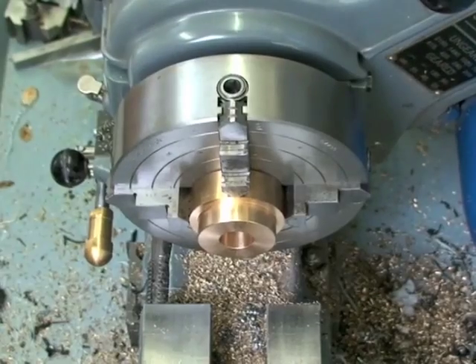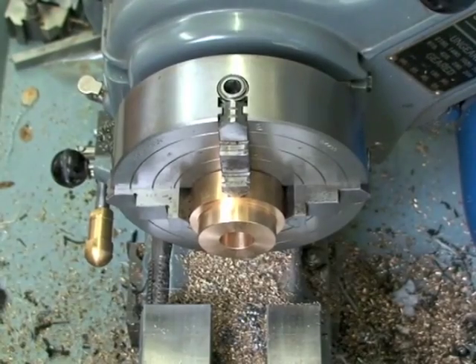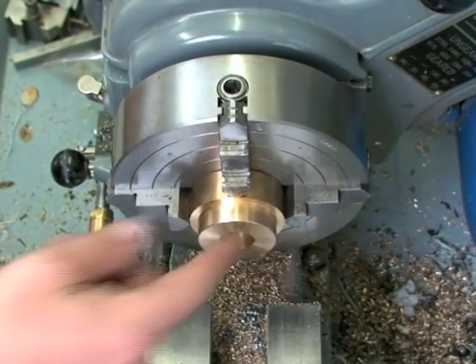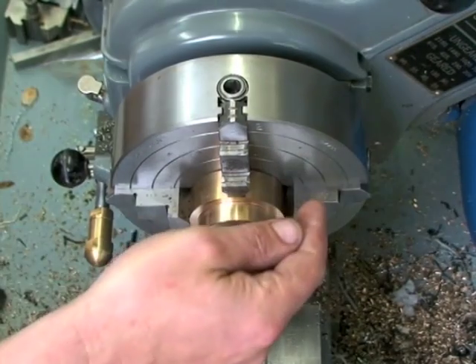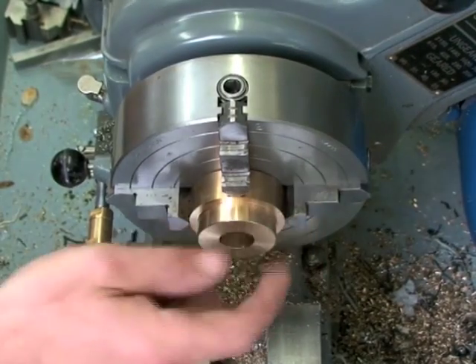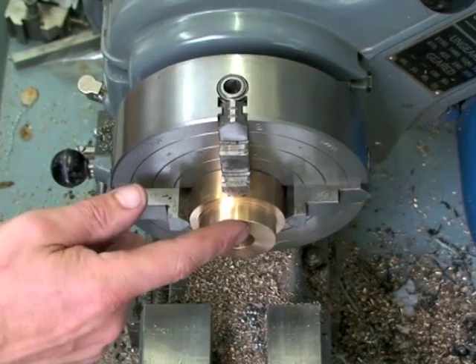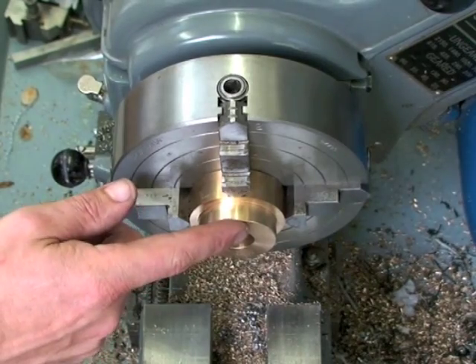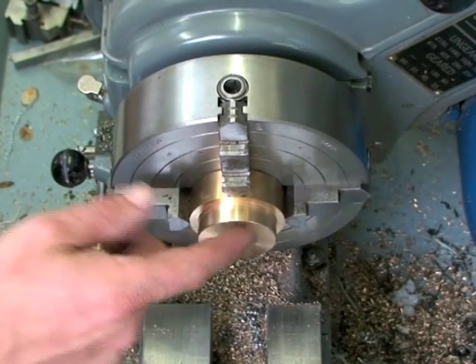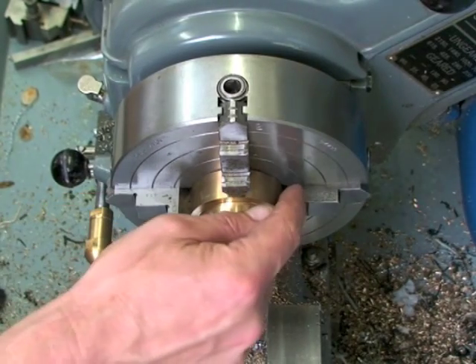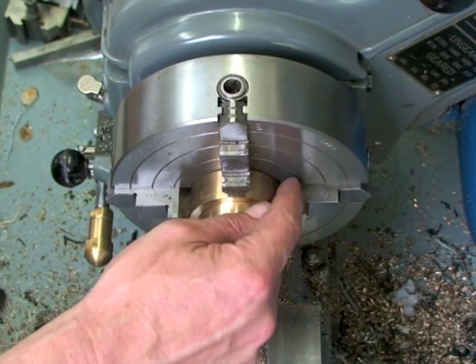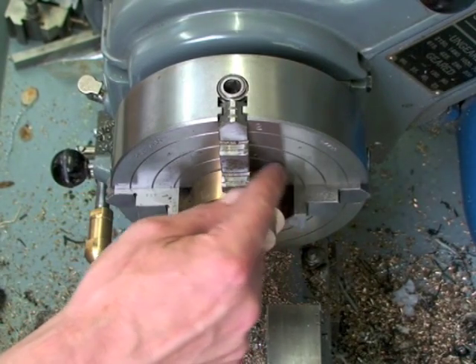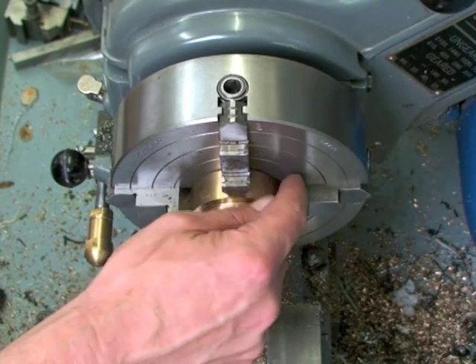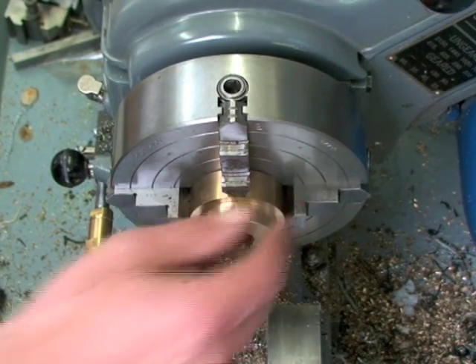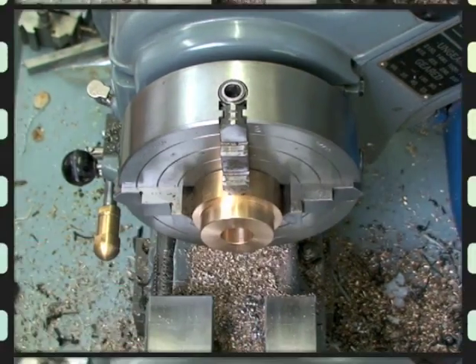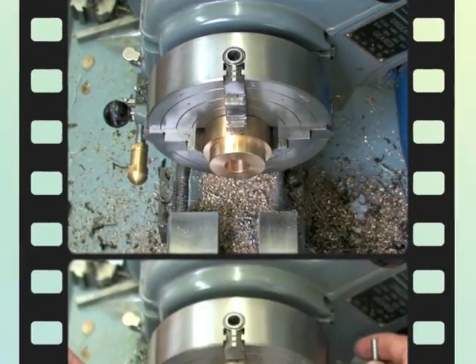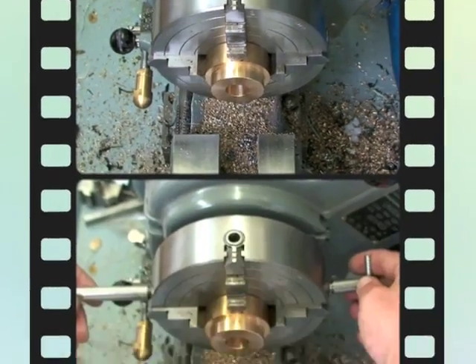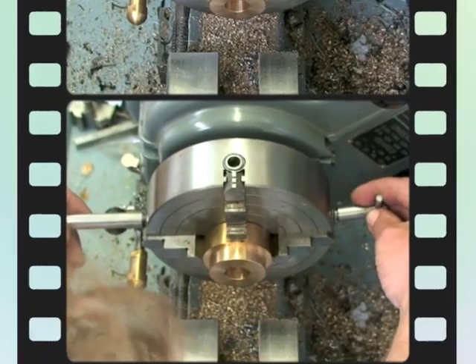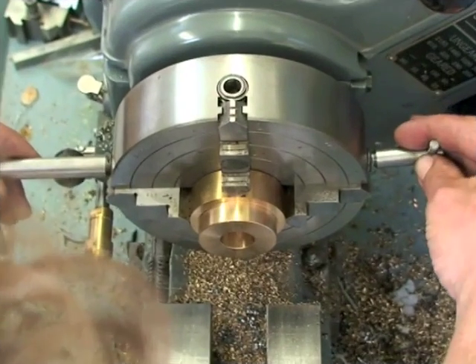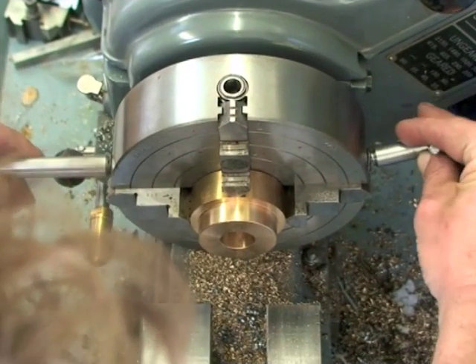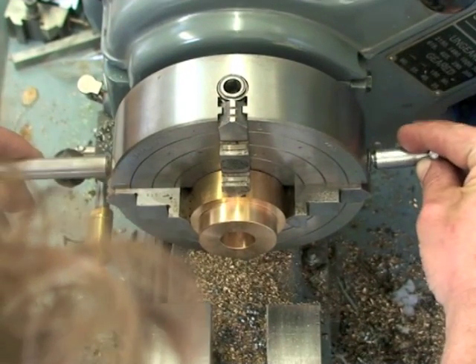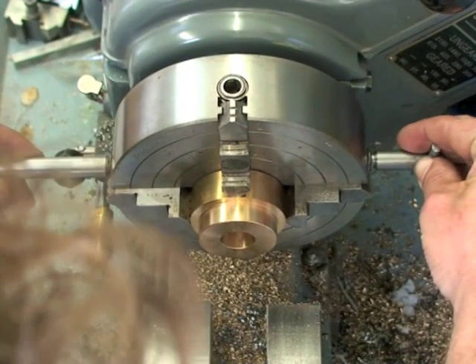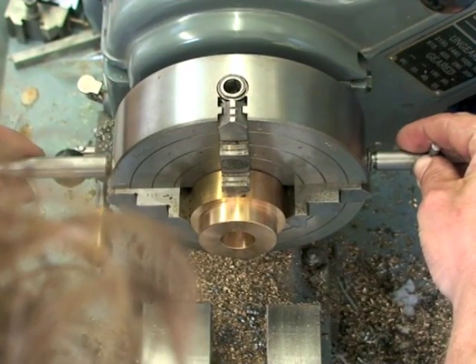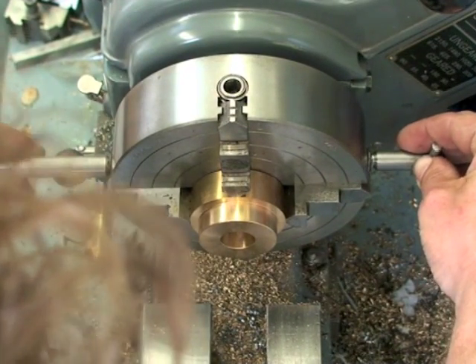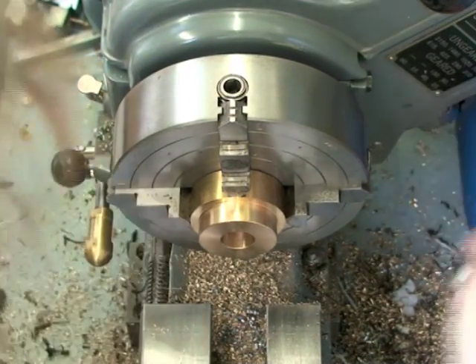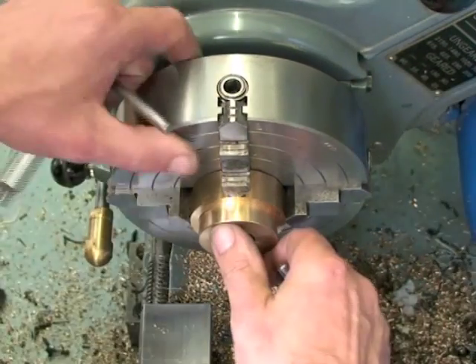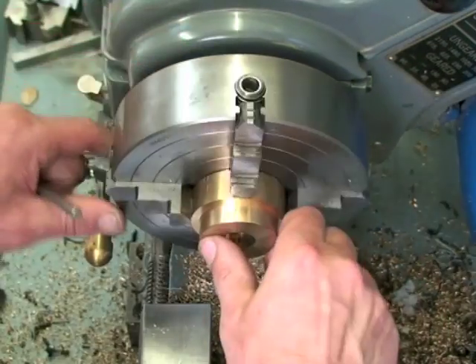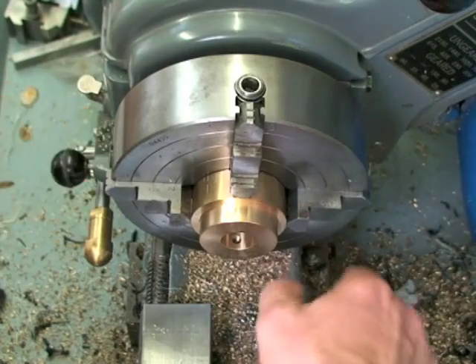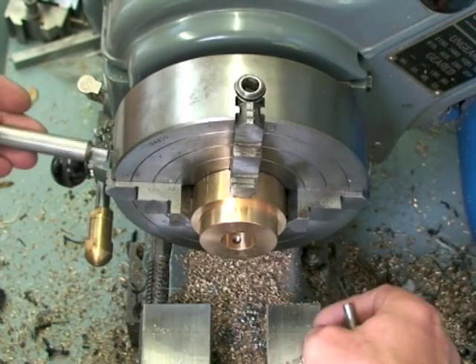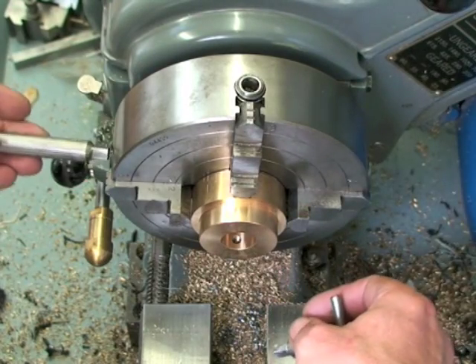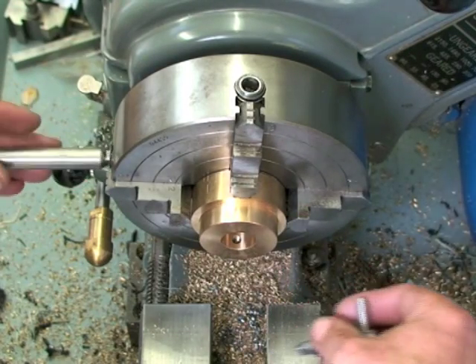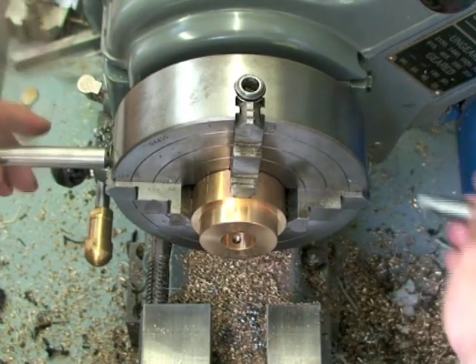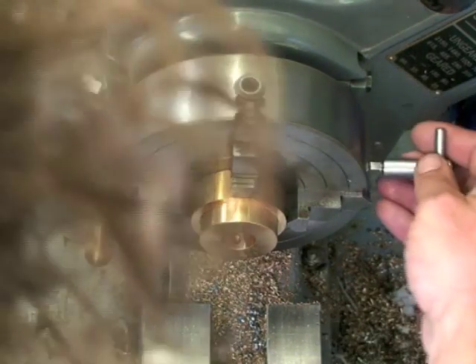First, let's roughly align the workpiece in a four-jaw chuck by eye using these circles as a reference. It immediately becomes obvious why this one is handy because I can work at the same time.